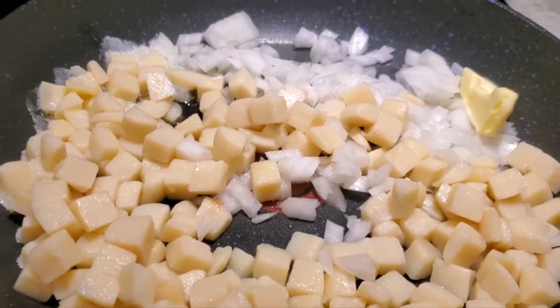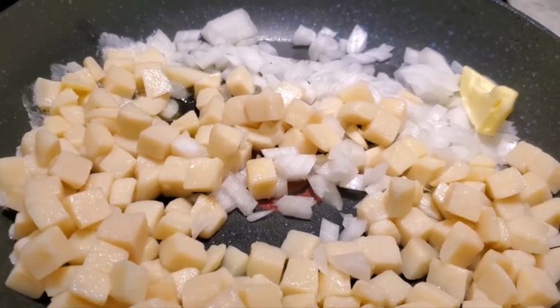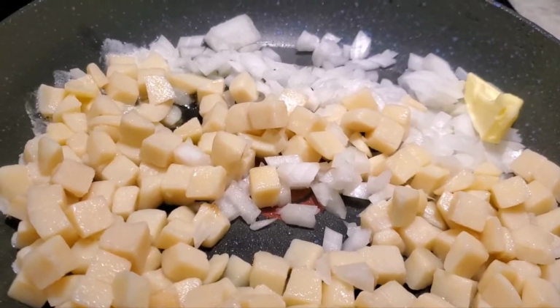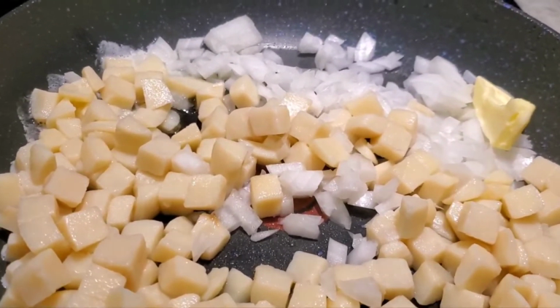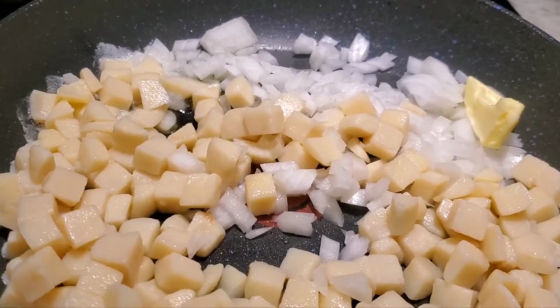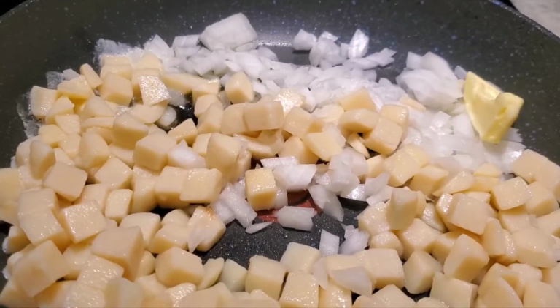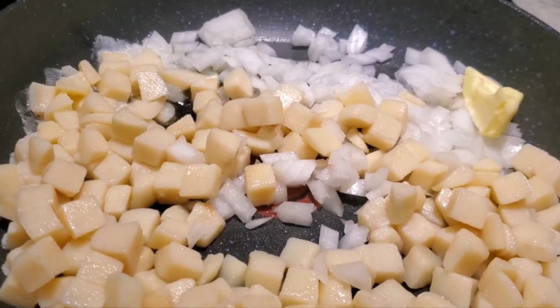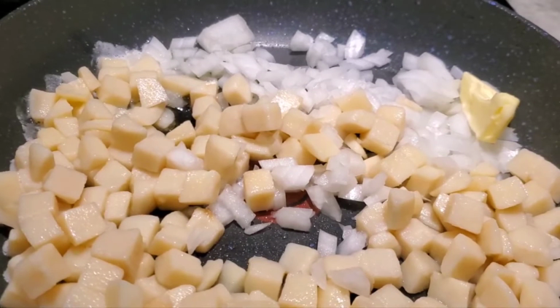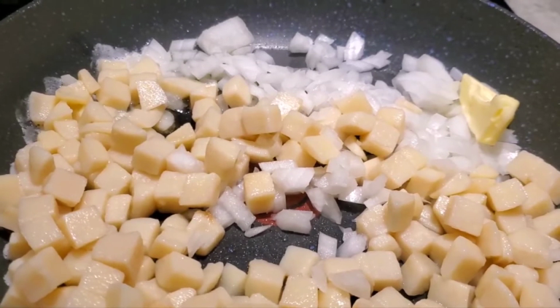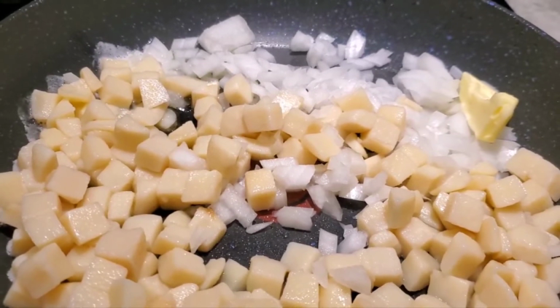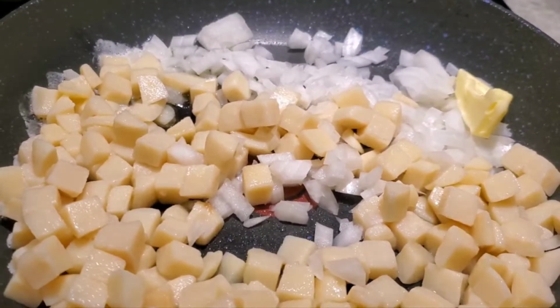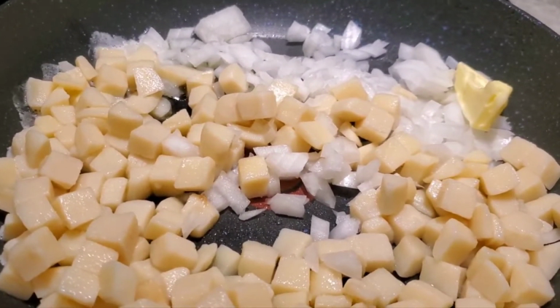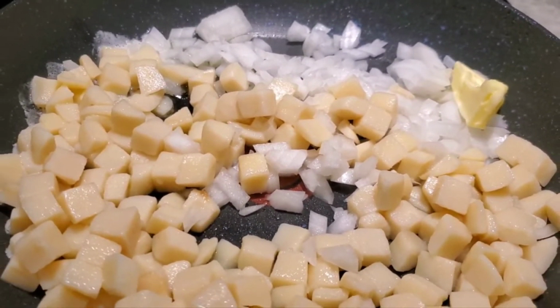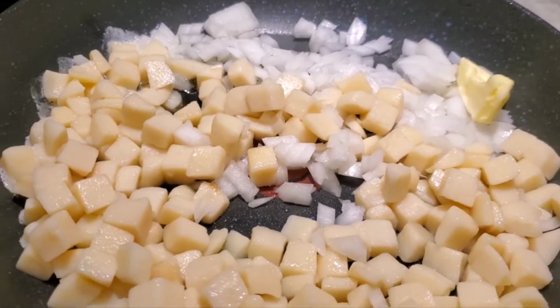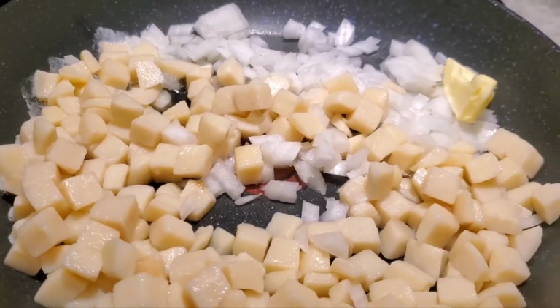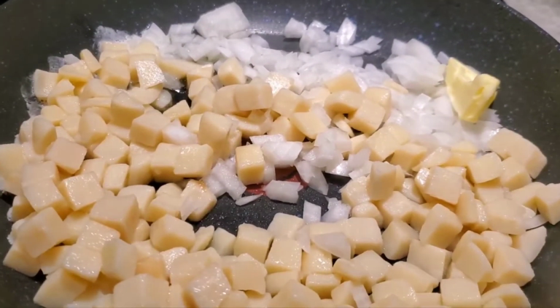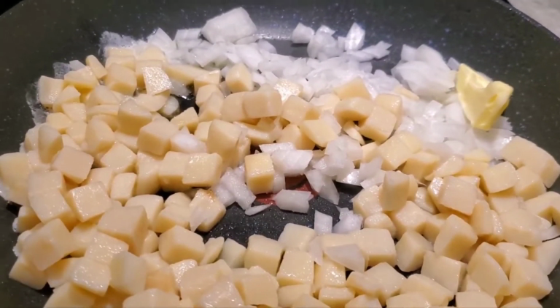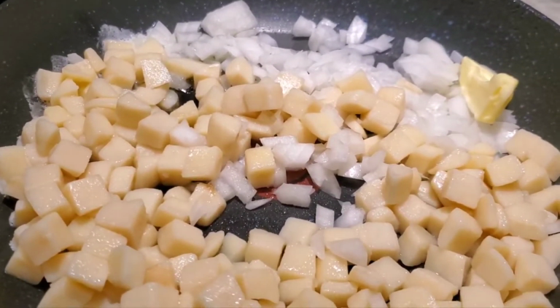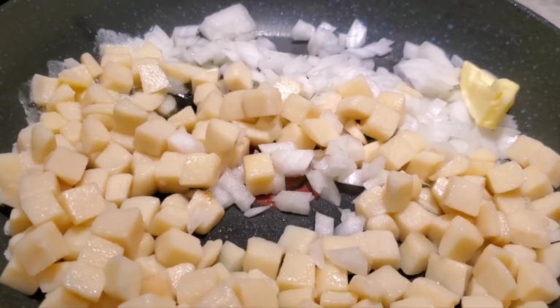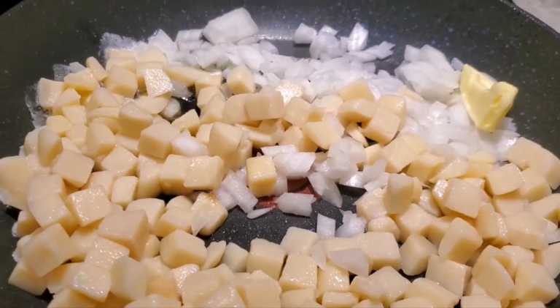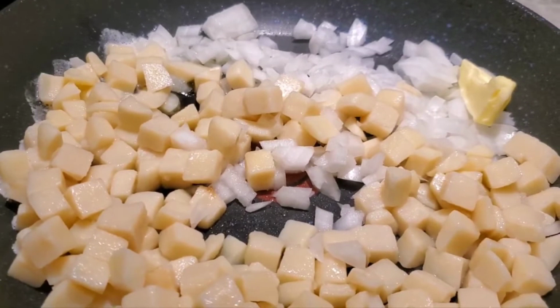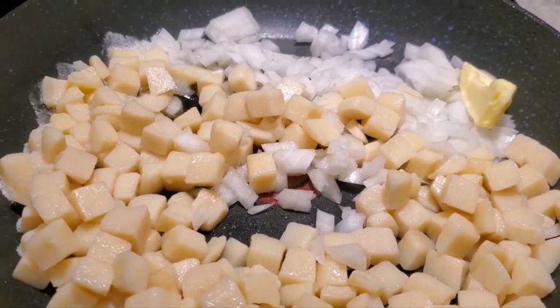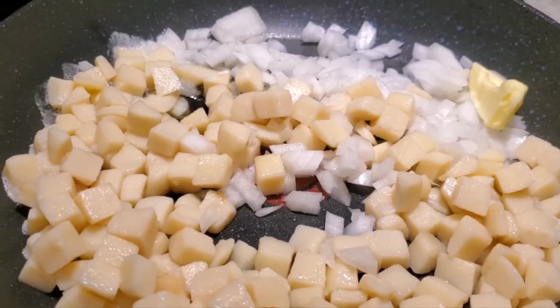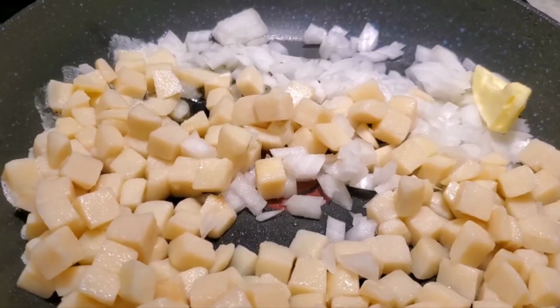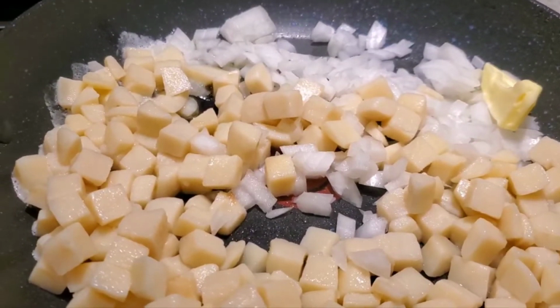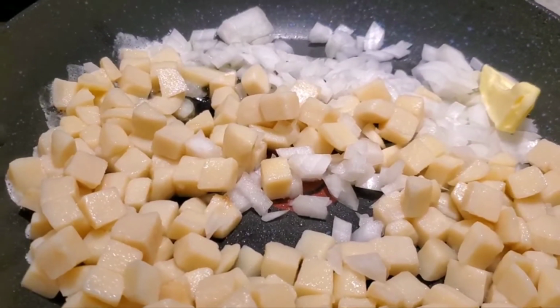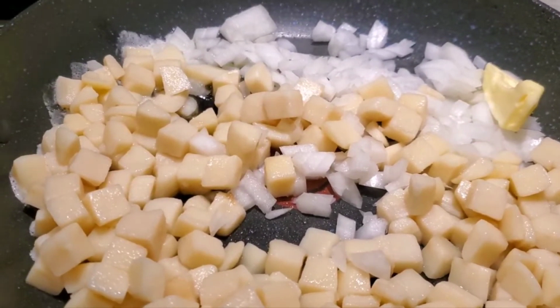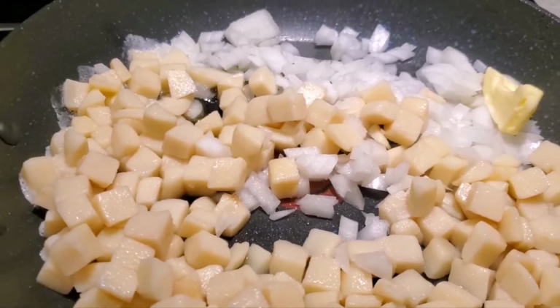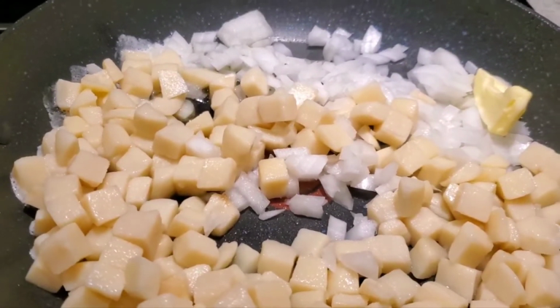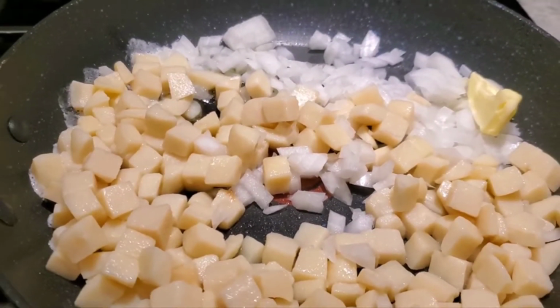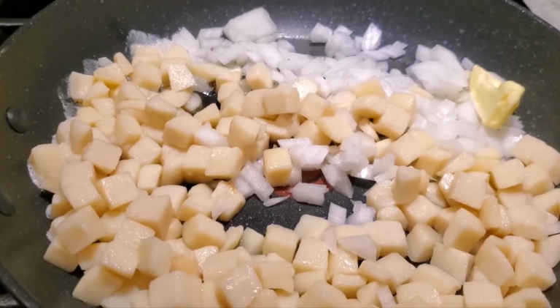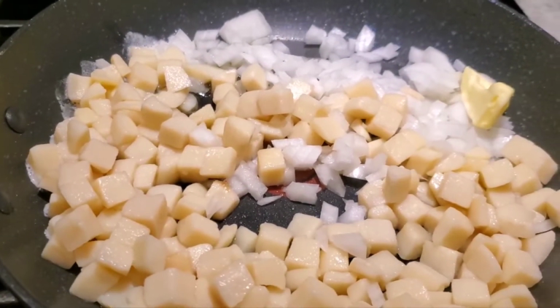My name is Kendra and I'm glad you stopped by. If you like this kind of thing like recipes or organizing or decorating, I hope you'll consider coming back around, and if you still like what you see, maybe consider subscribing.